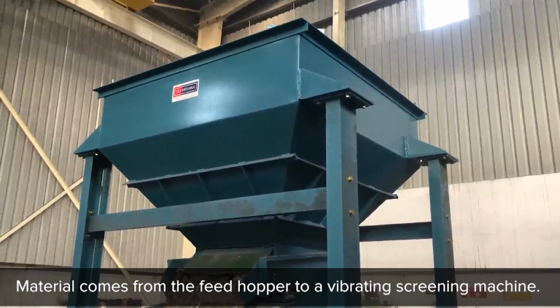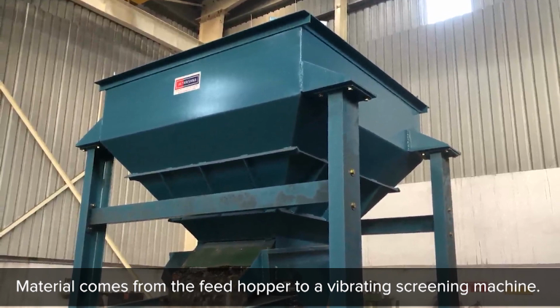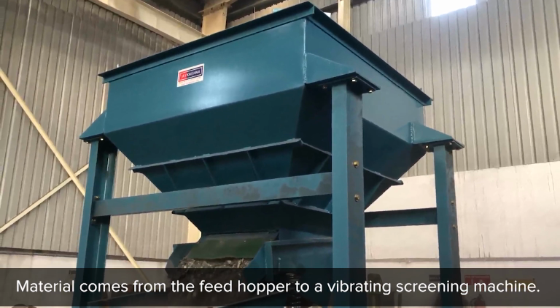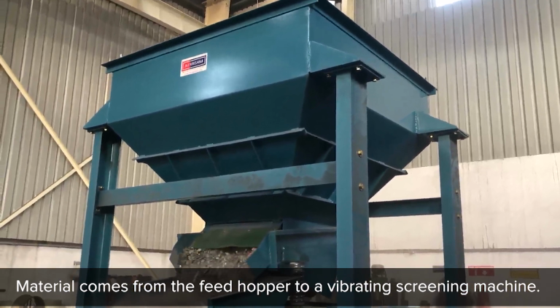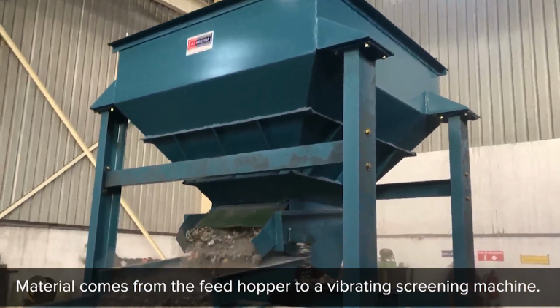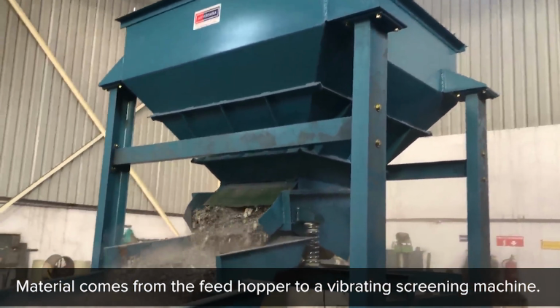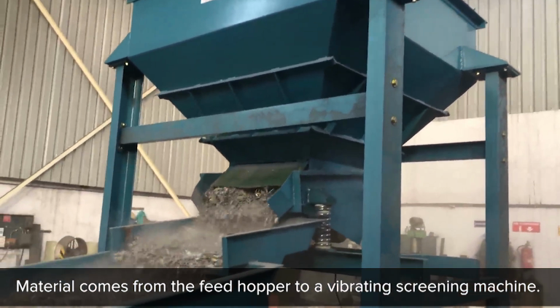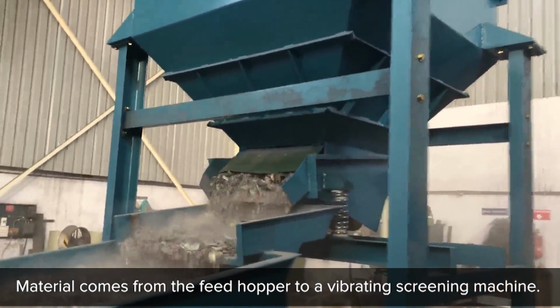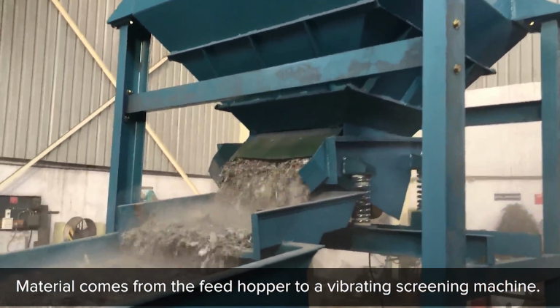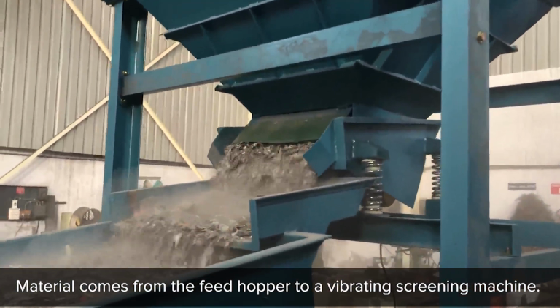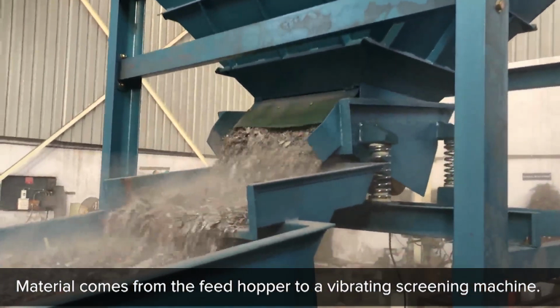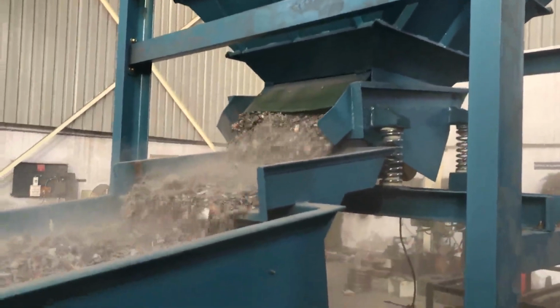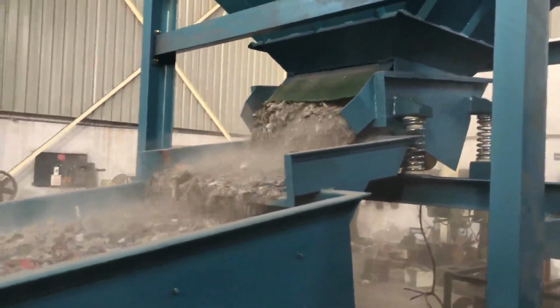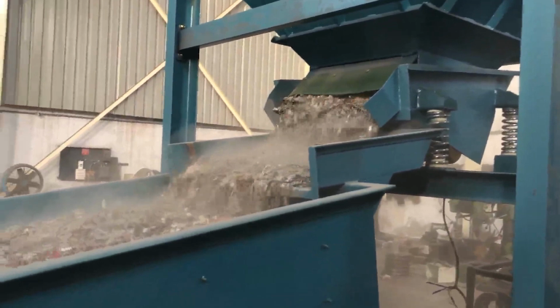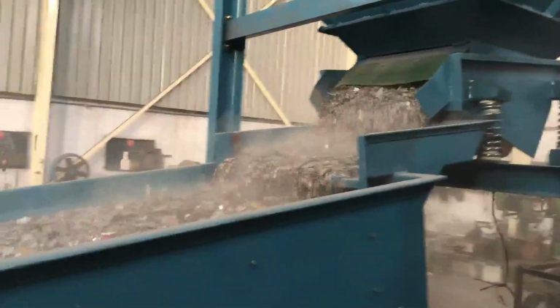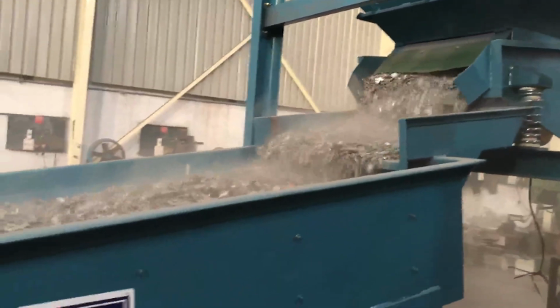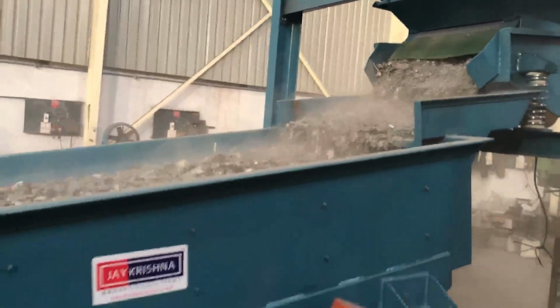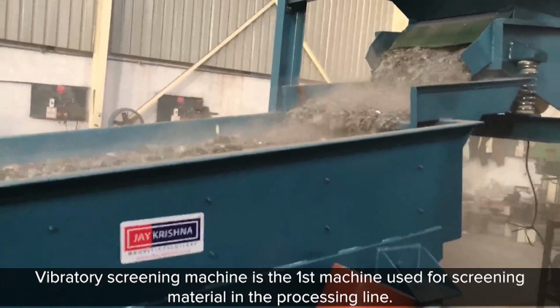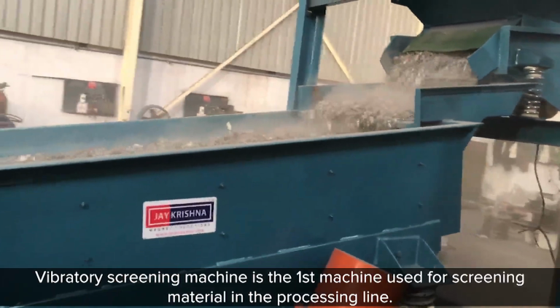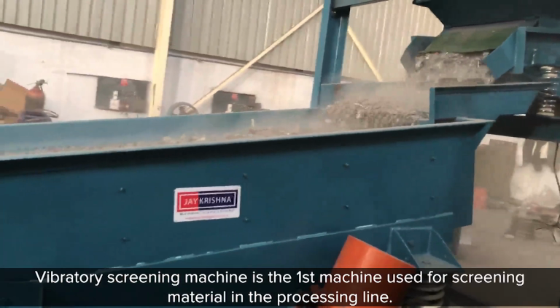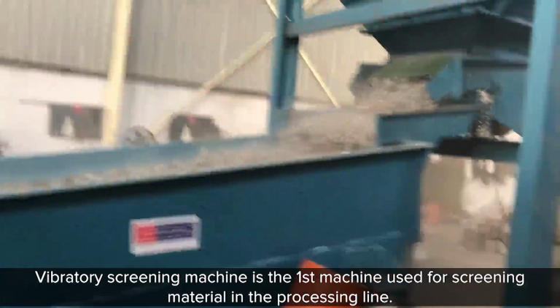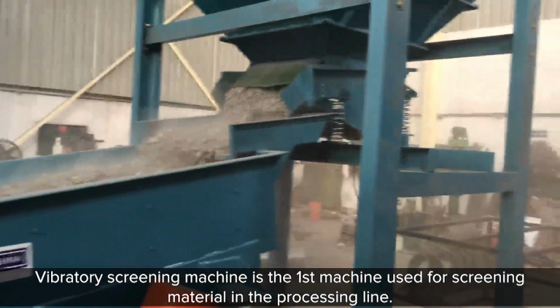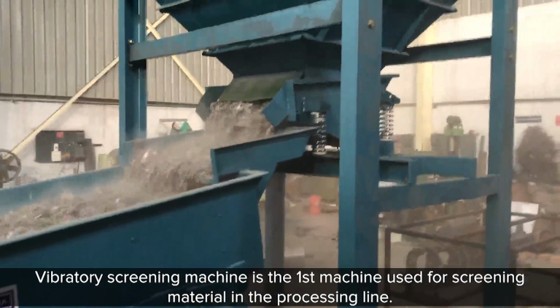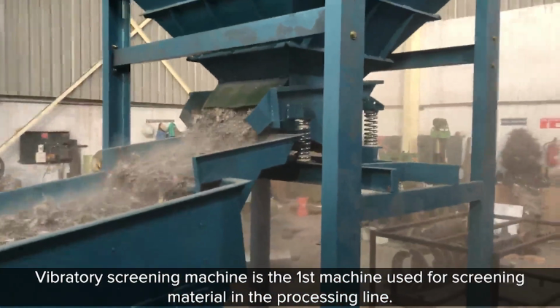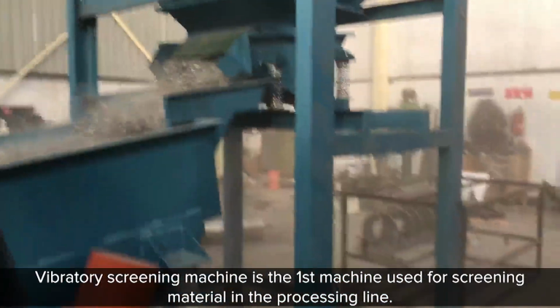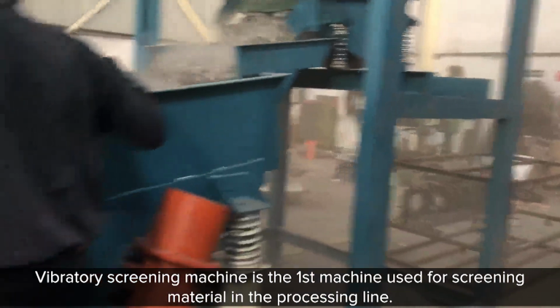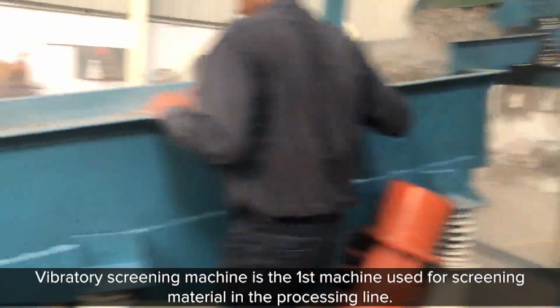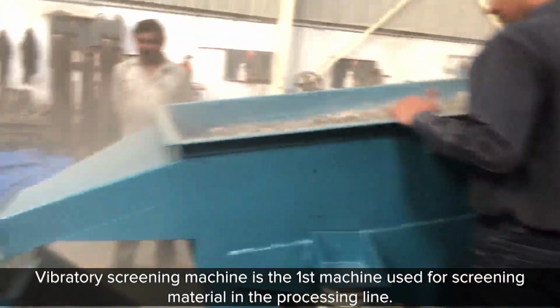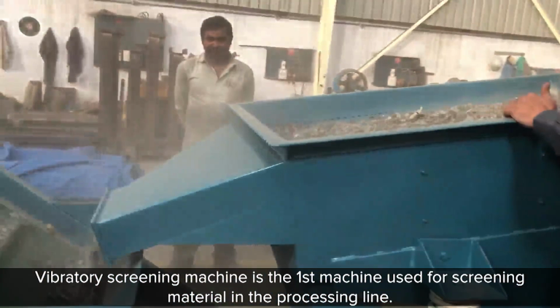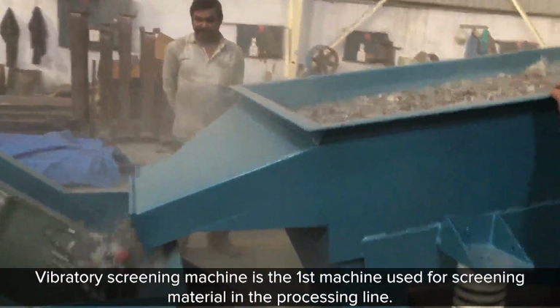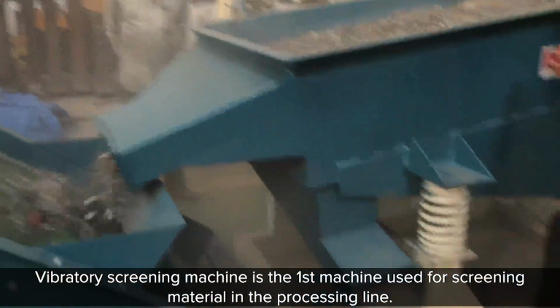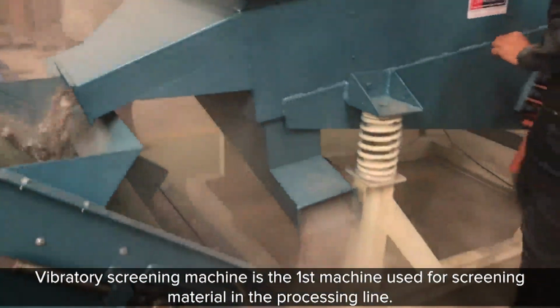Material comes from the feed hopper to a vibrating screening machine. The vibratory screening machine is the first machine used for screening material in the processing line.